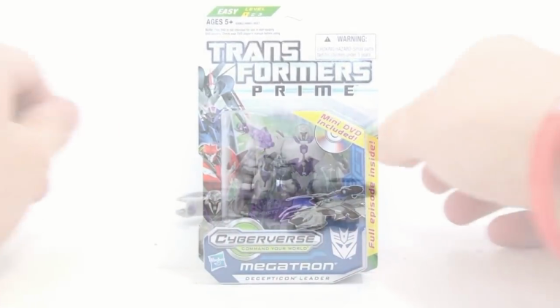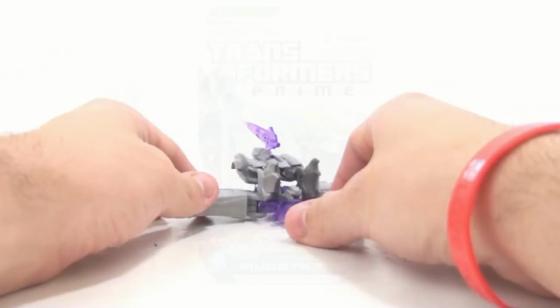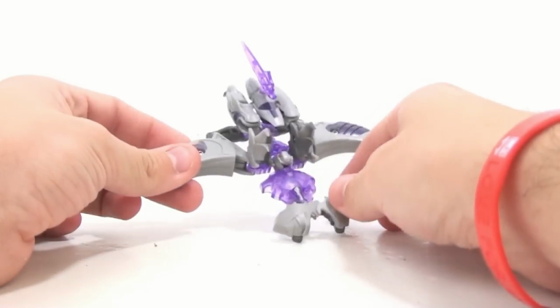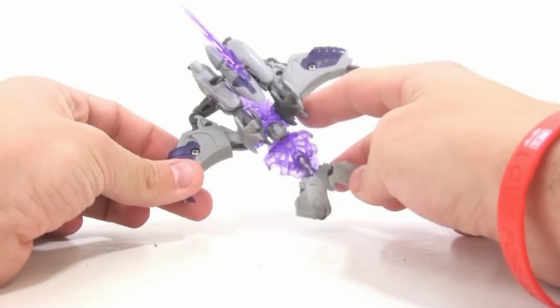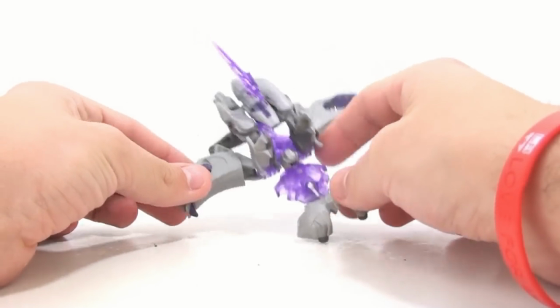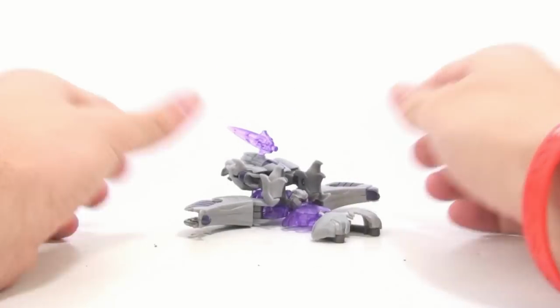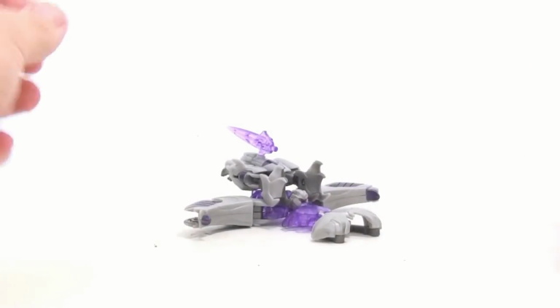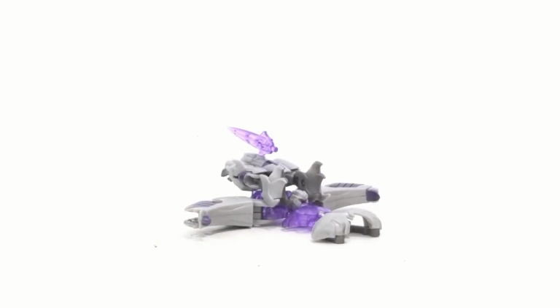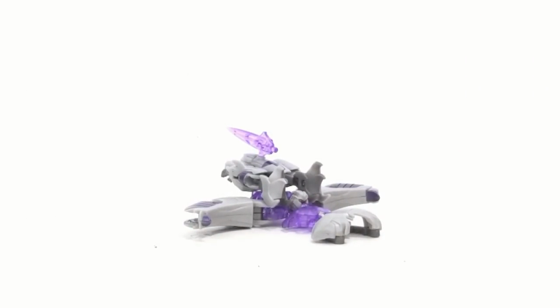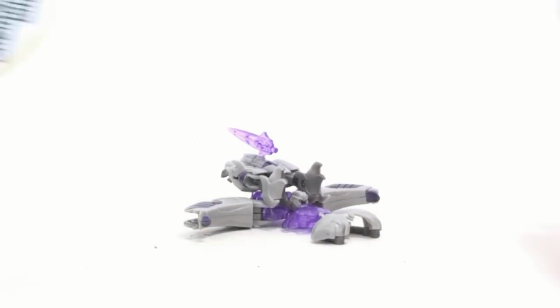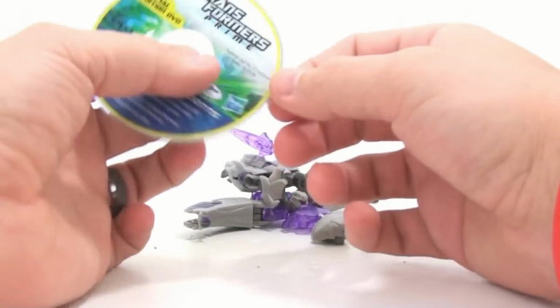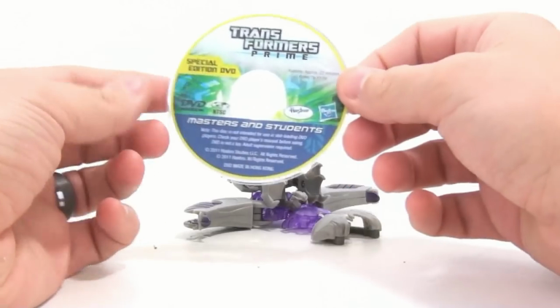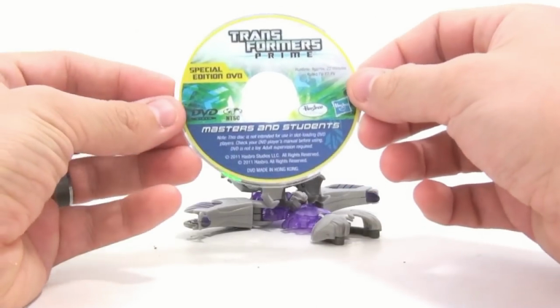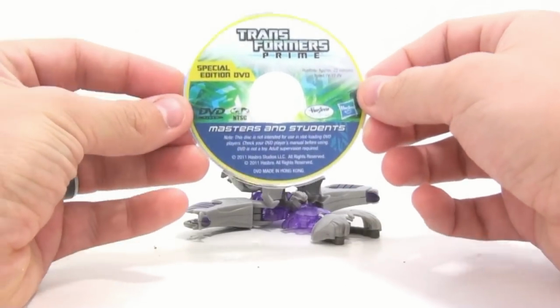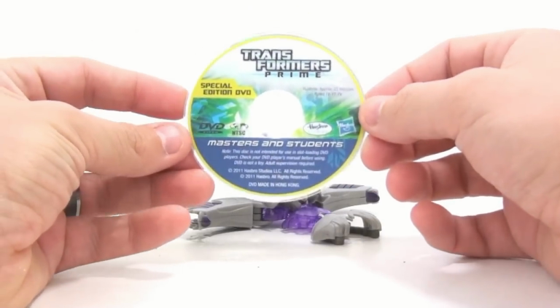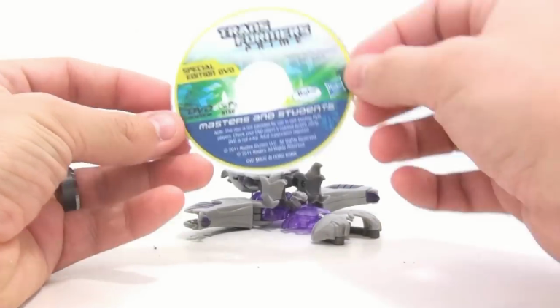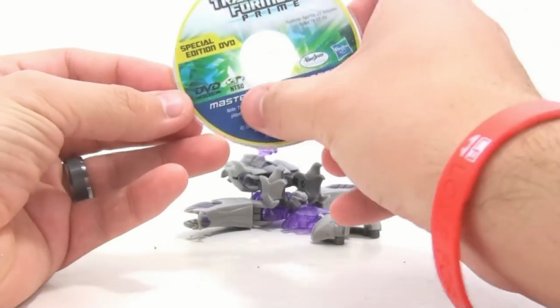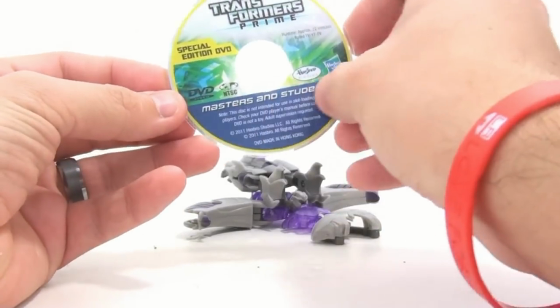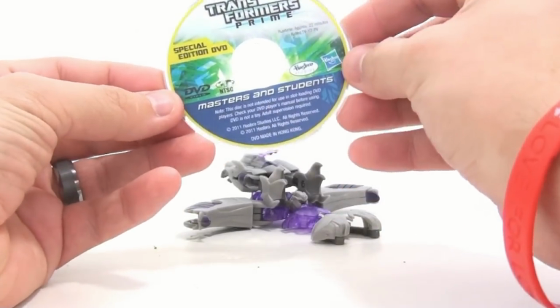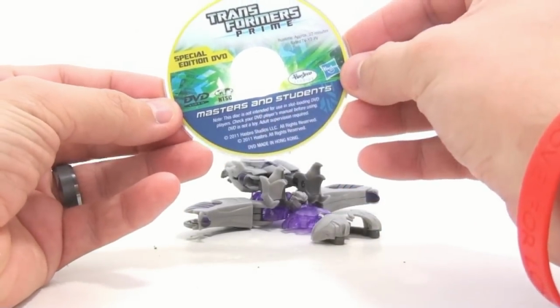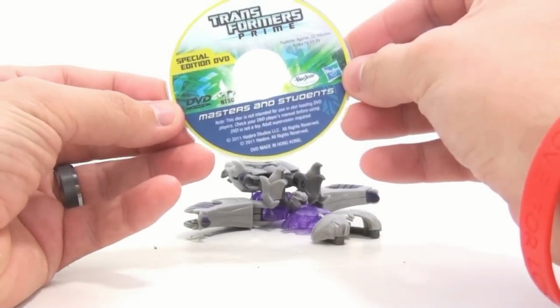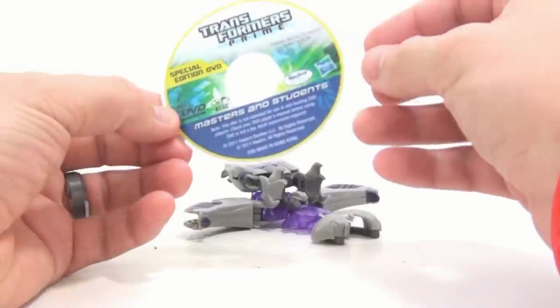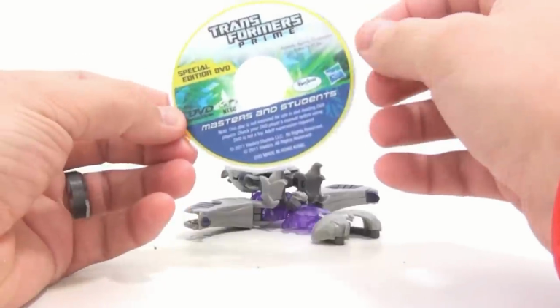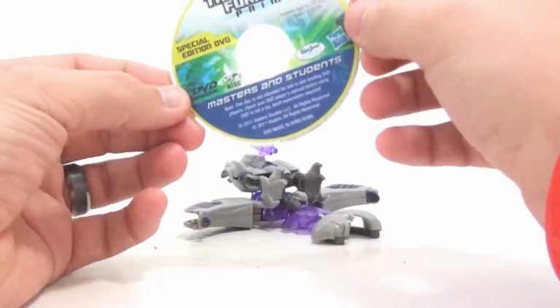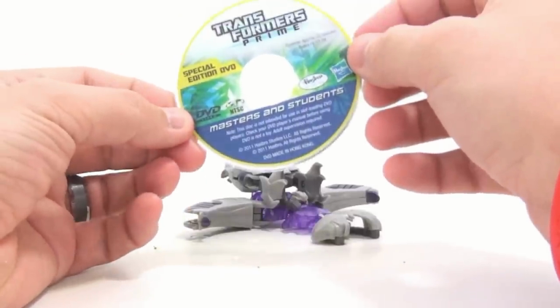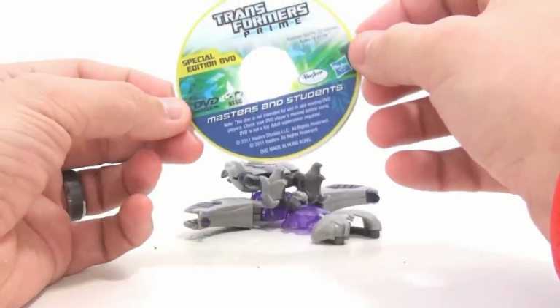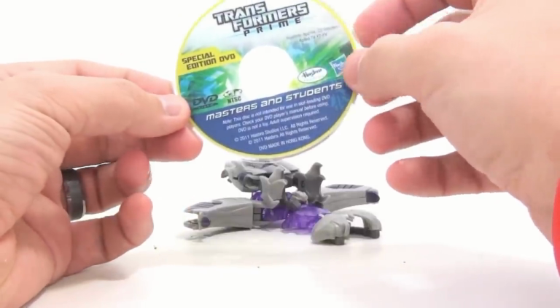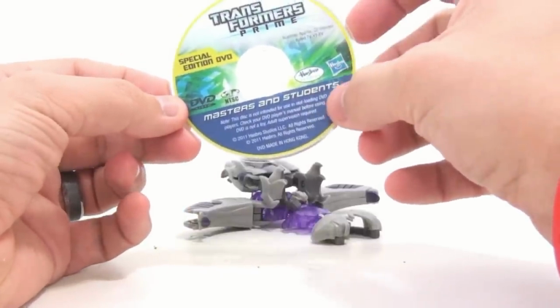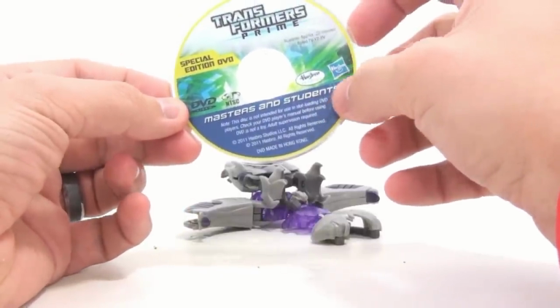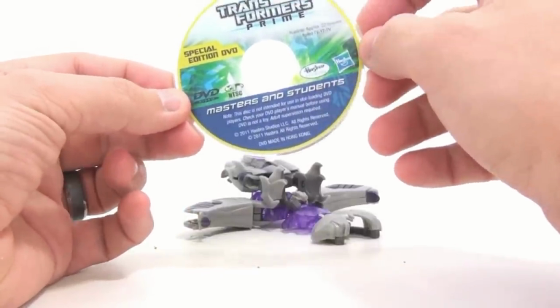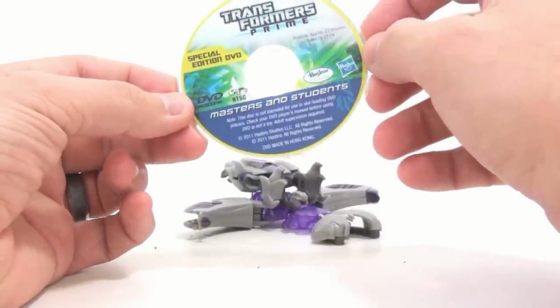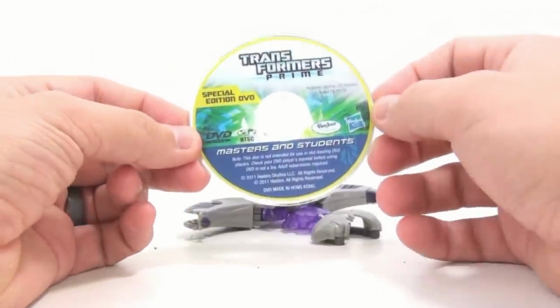Here we have Megatron open and out of its packaging. Starting things off, we're going to take a look at this little mini DVD. As you can see, it is Masters and Students. And as I mentioned, it's not intended for slot-loading DVD players.